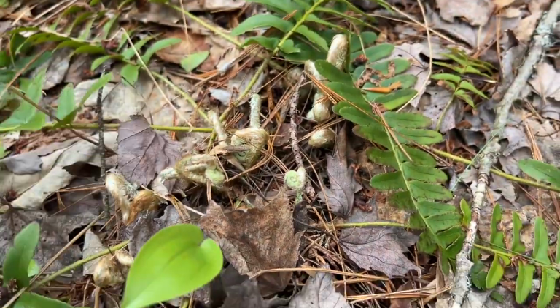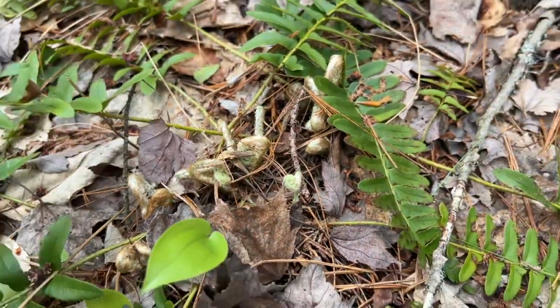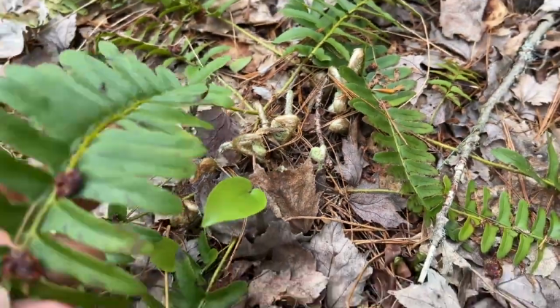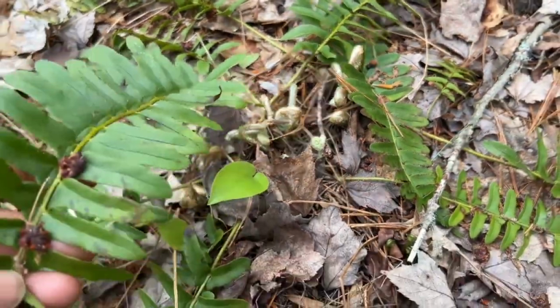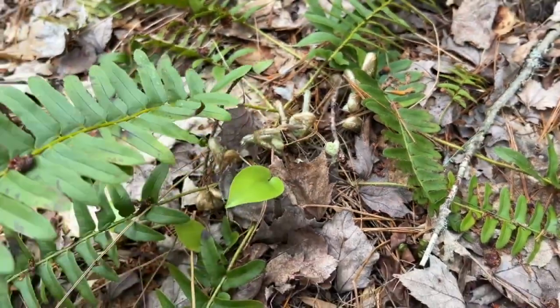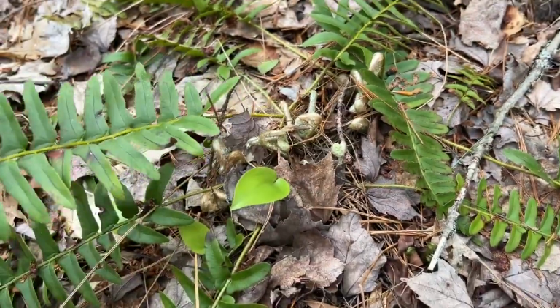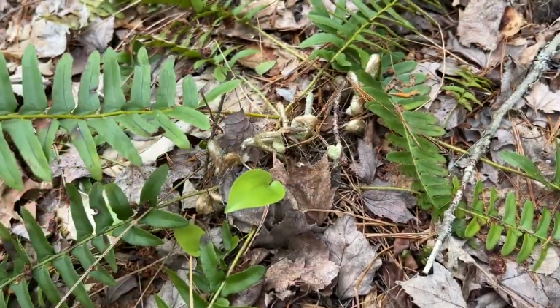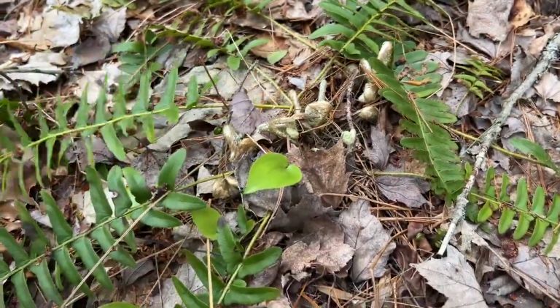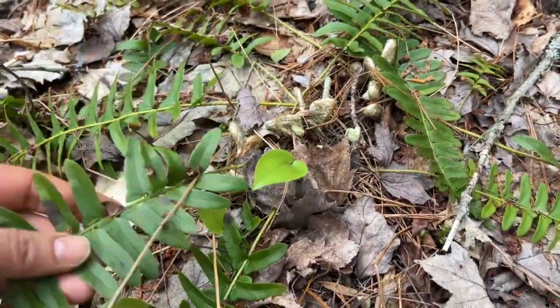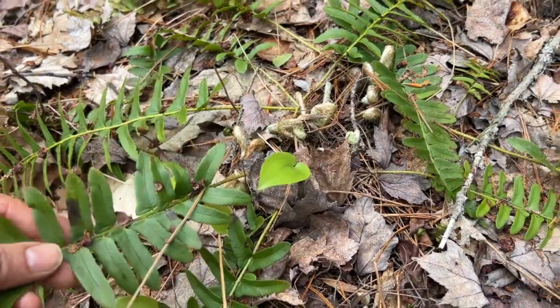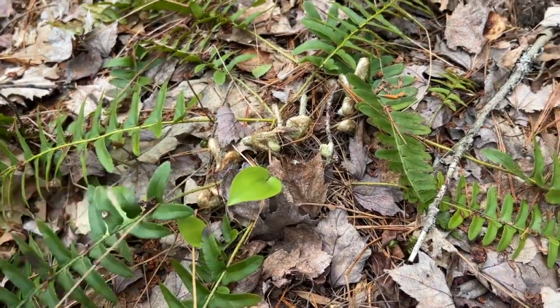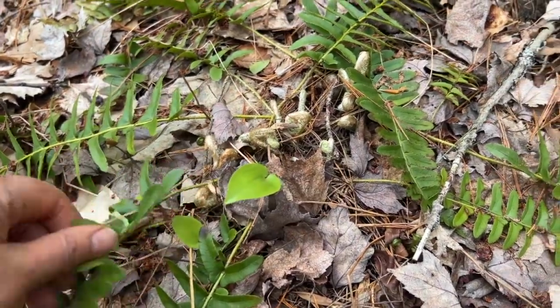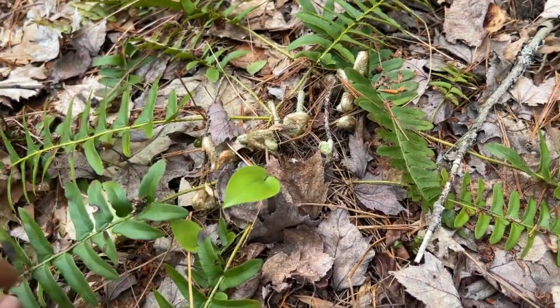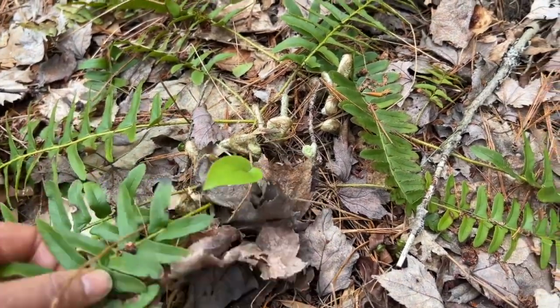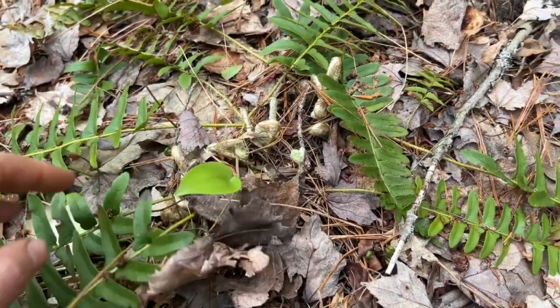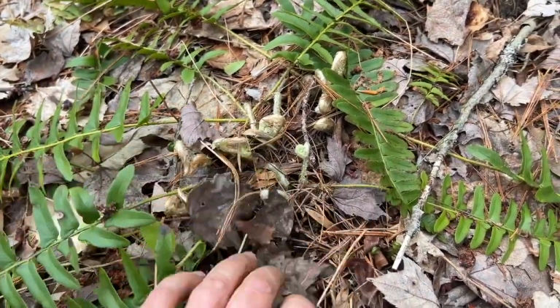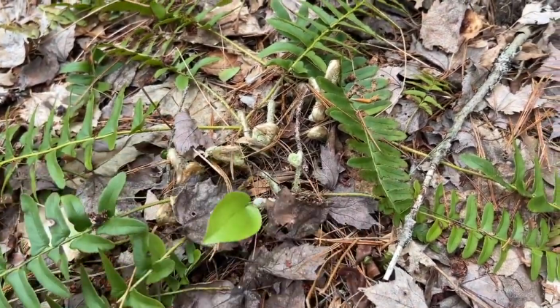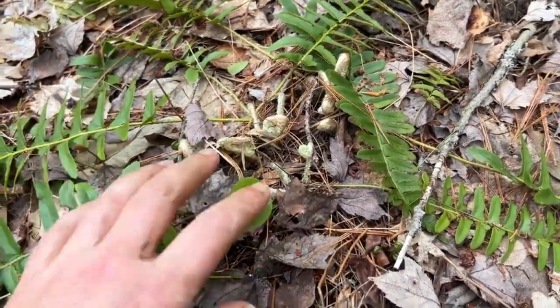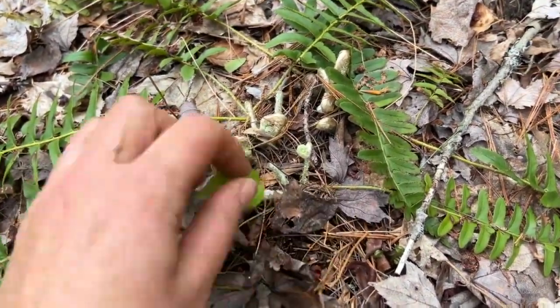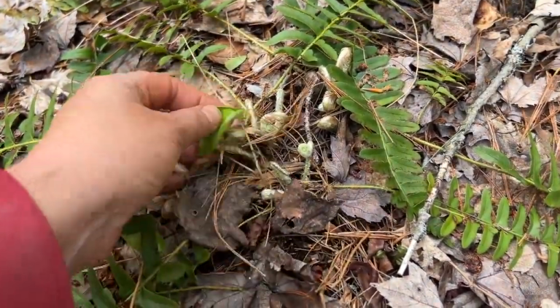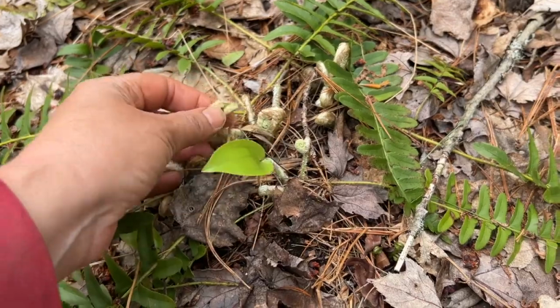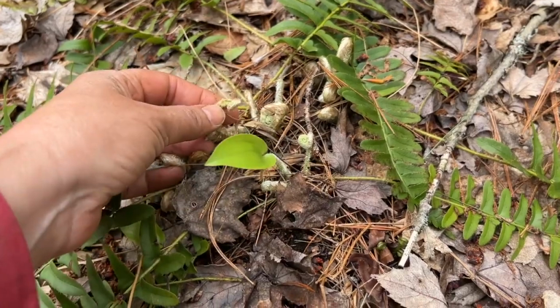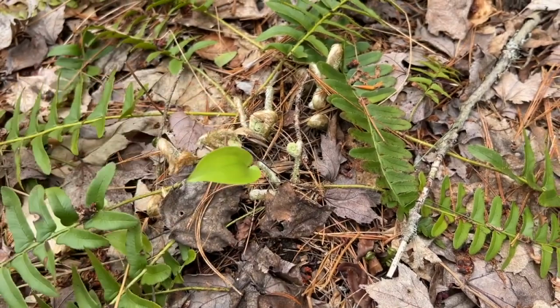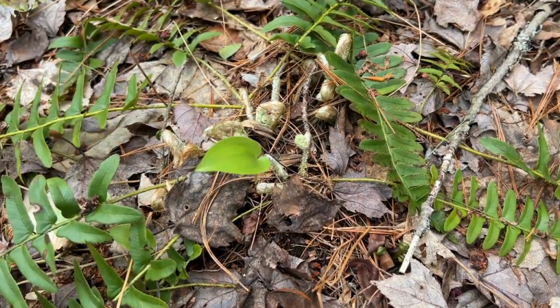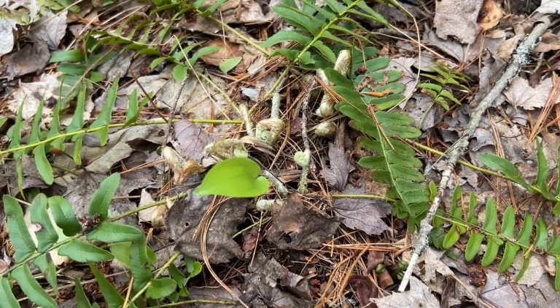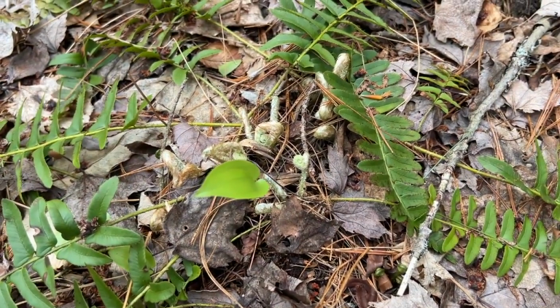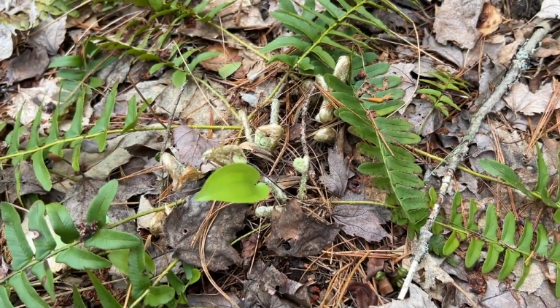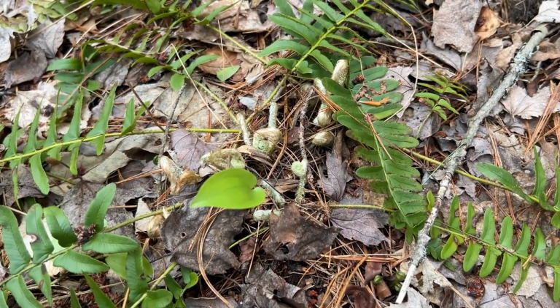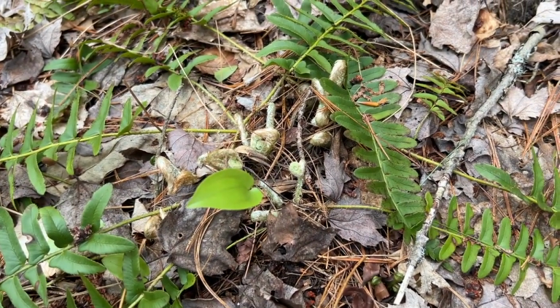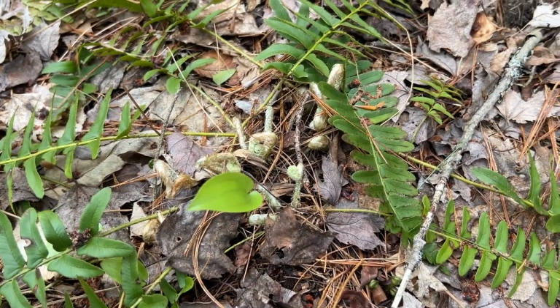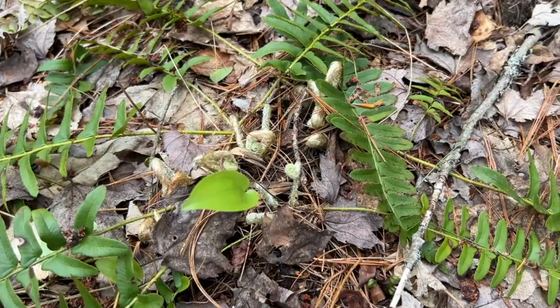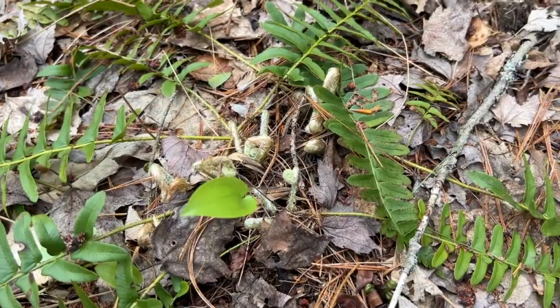And often you'll see the old fronds from the fern from the first frost of the season before. So that is what the Christmas tree, or the Christmas ferns, look like.